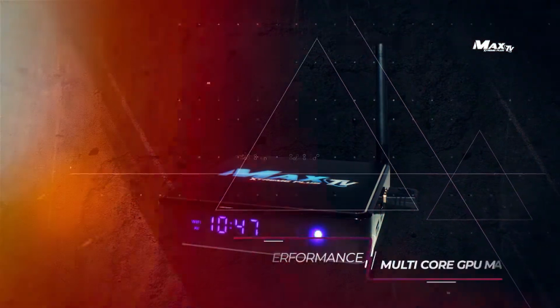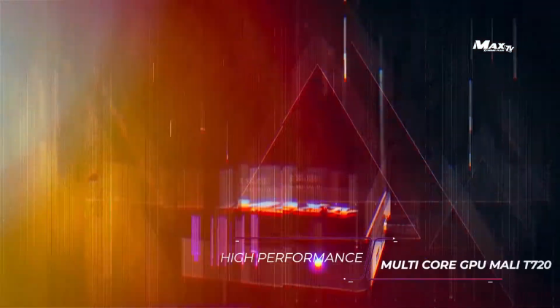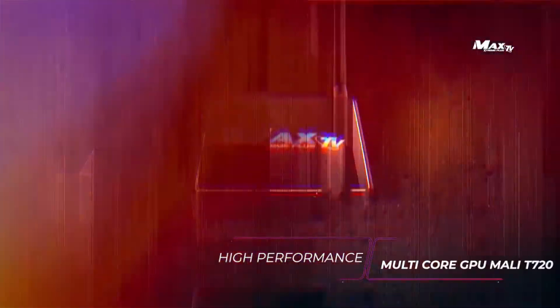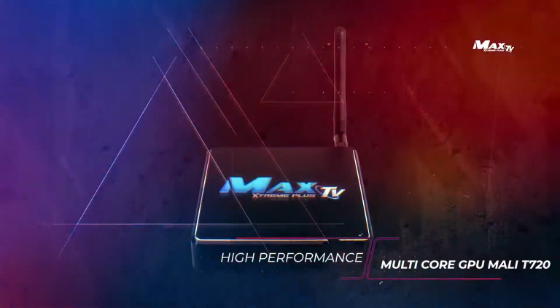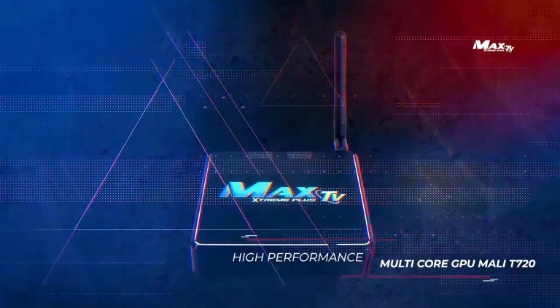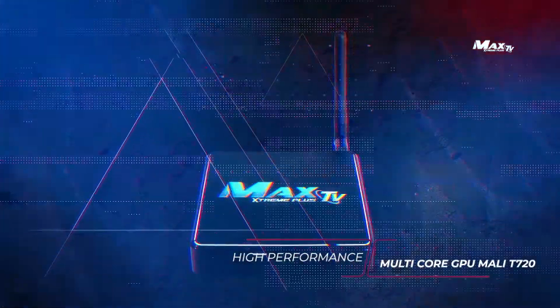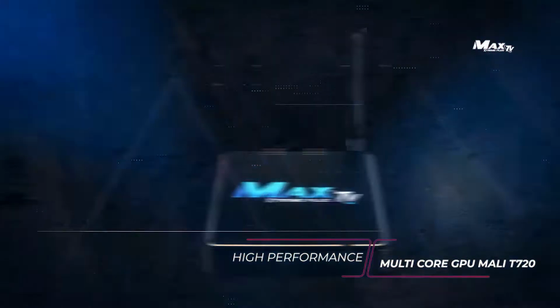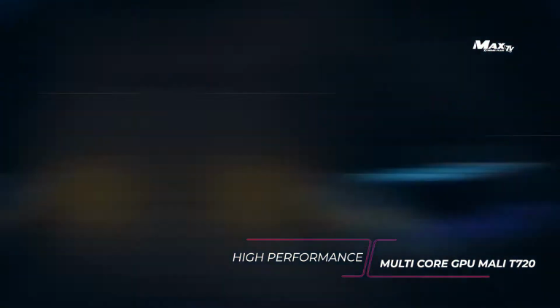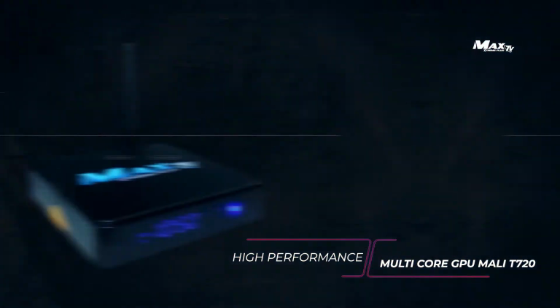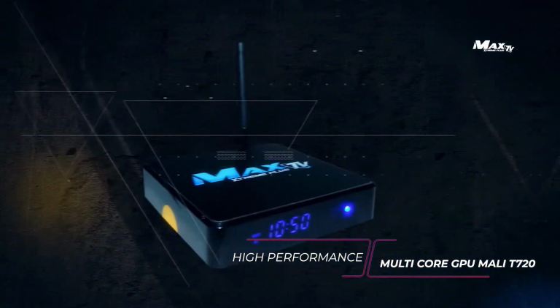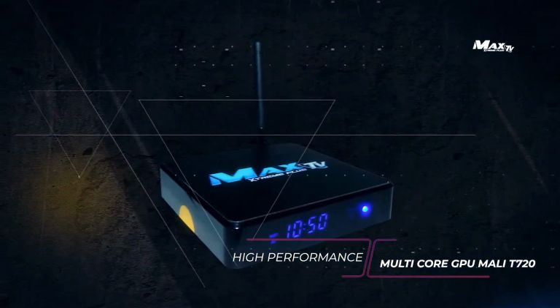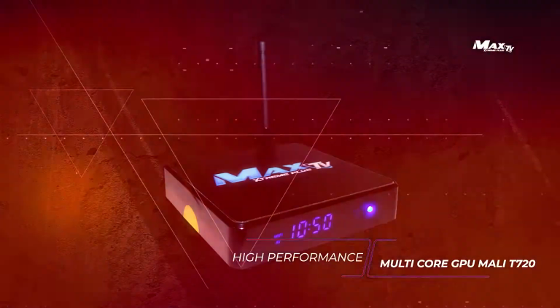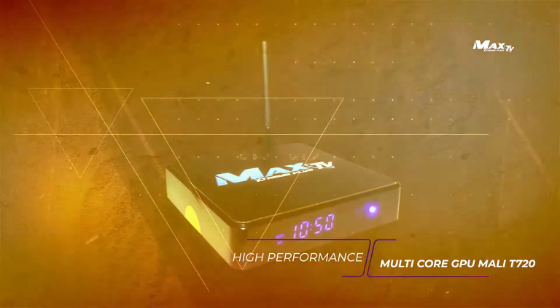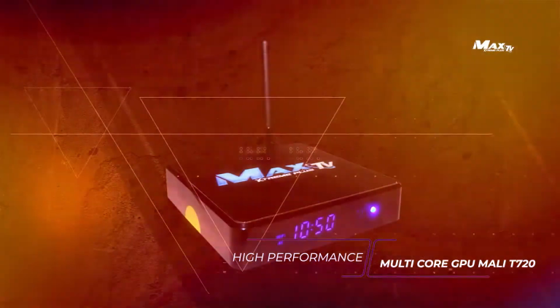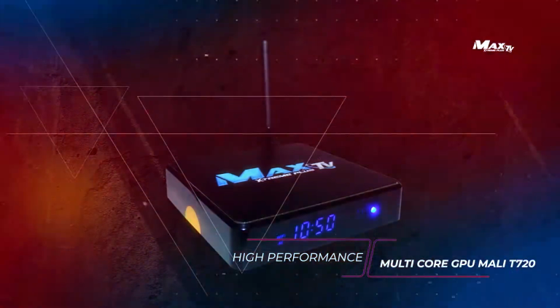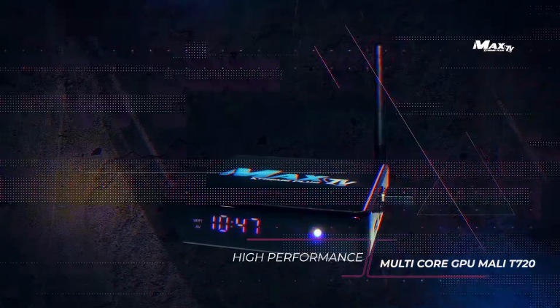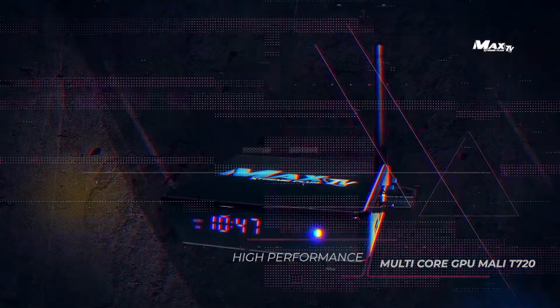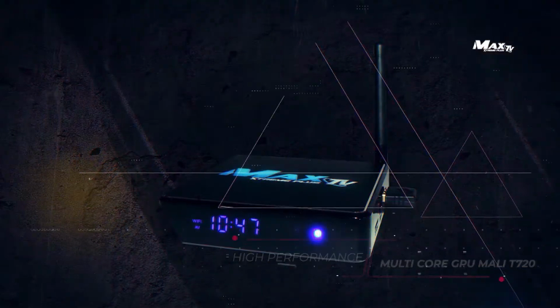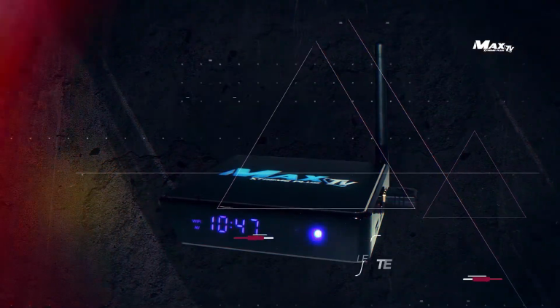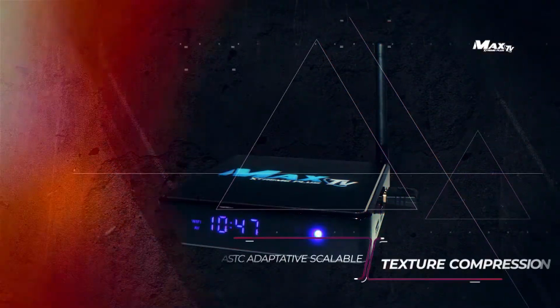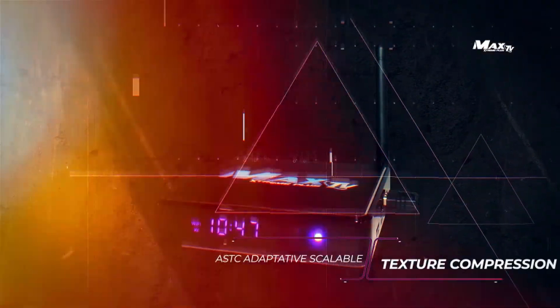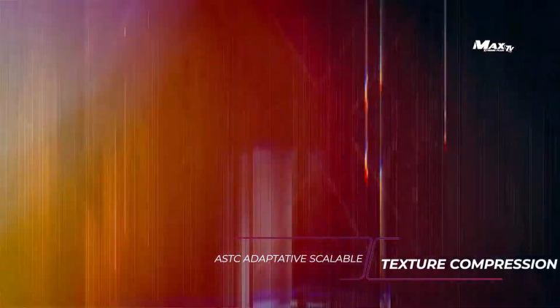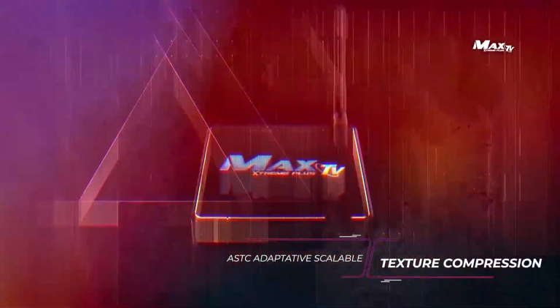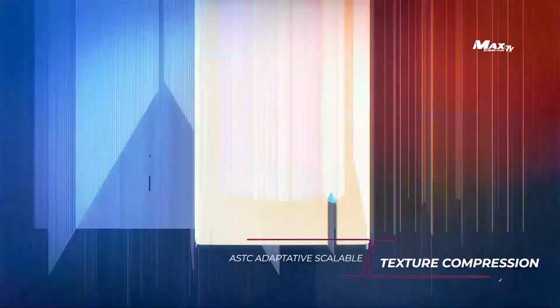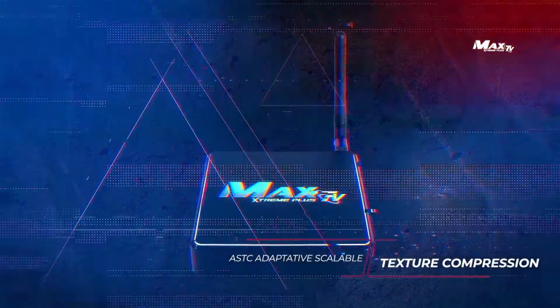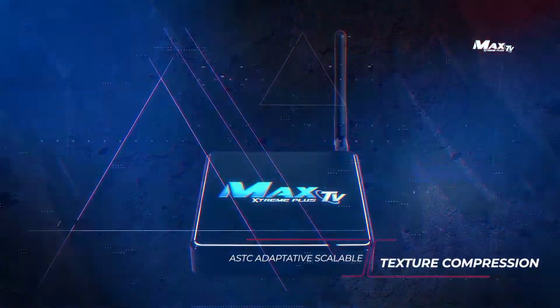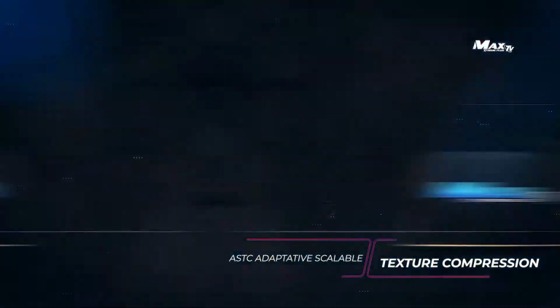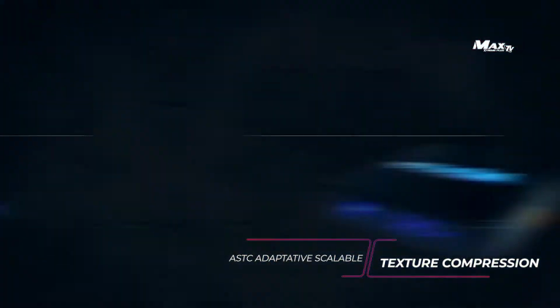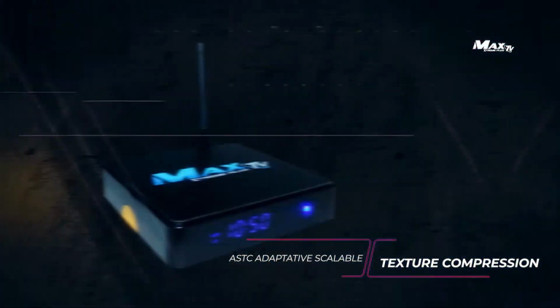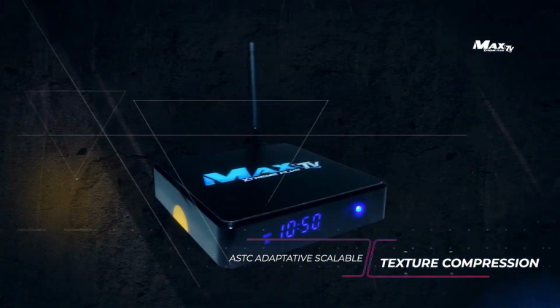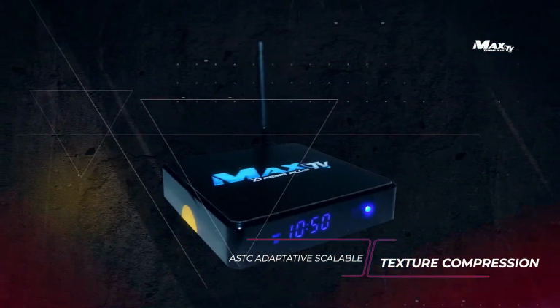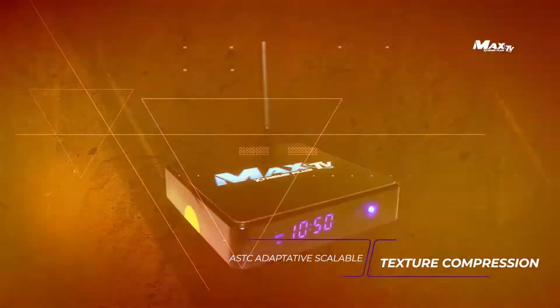High Performance Multi-Core GPU Mali-T720. ASTC — Adaptive Scalable Texture Compression.